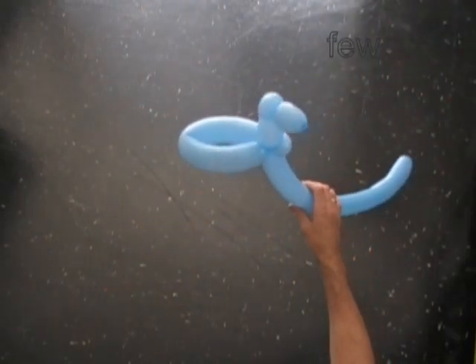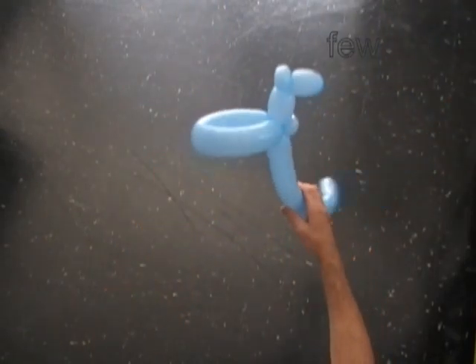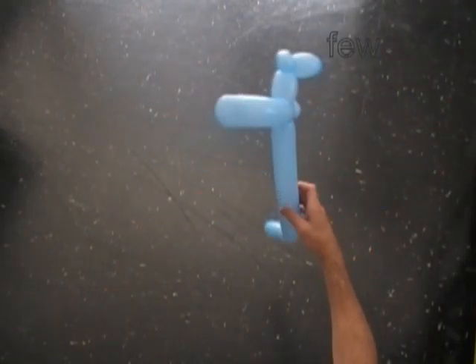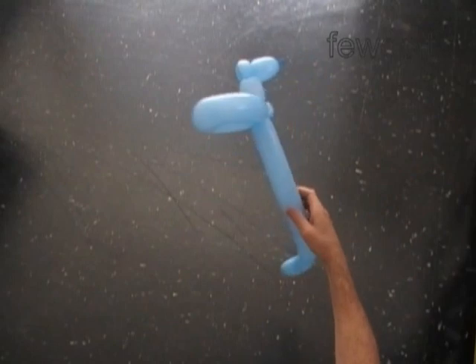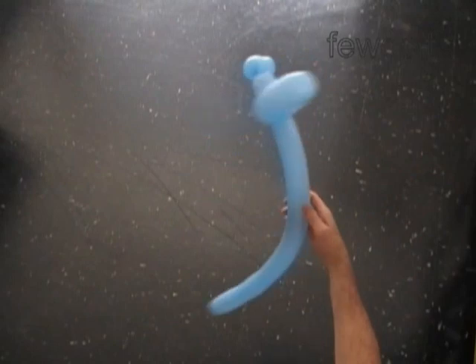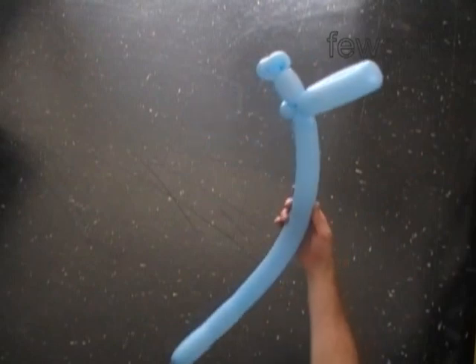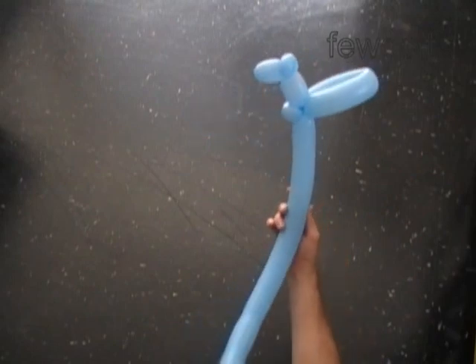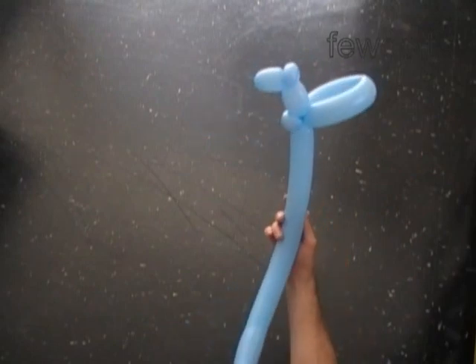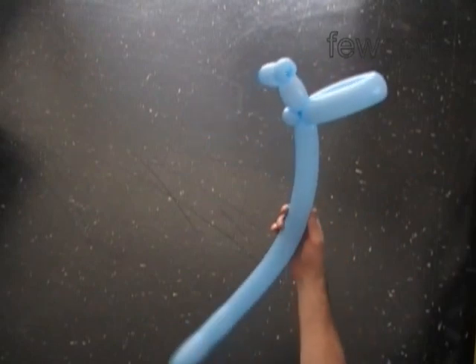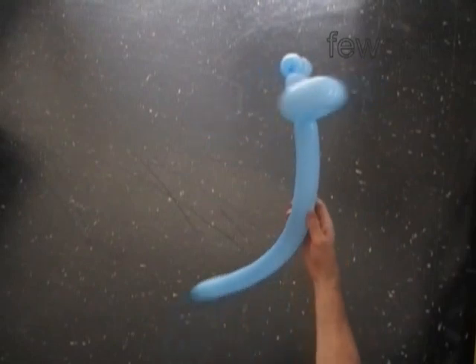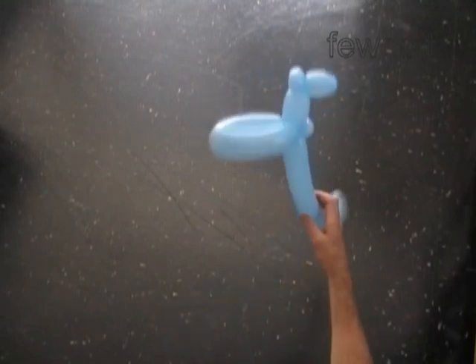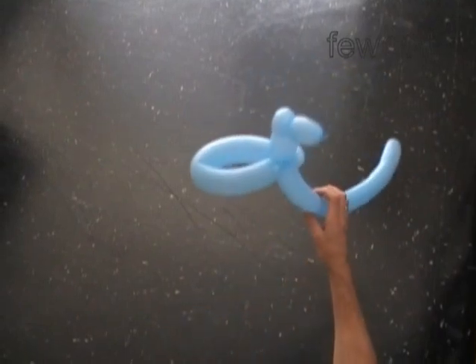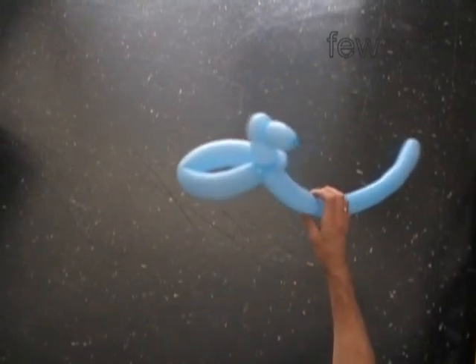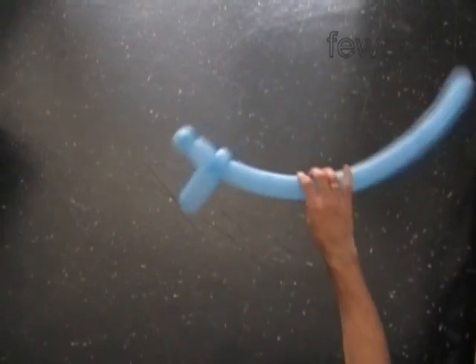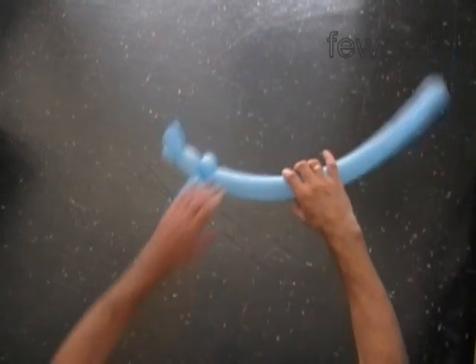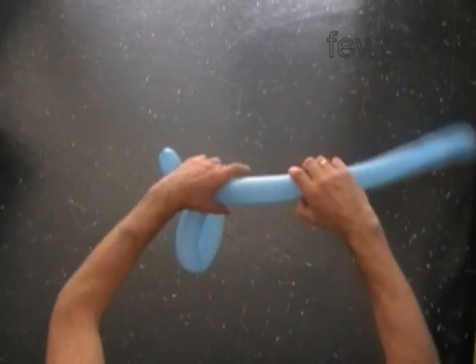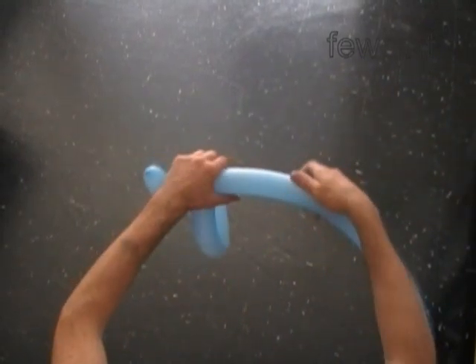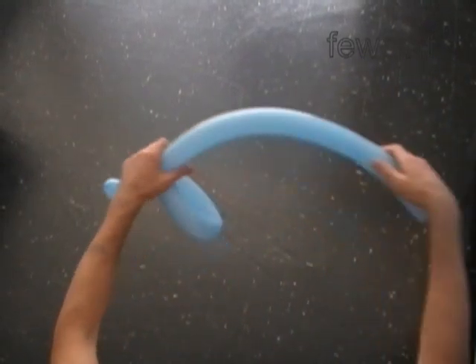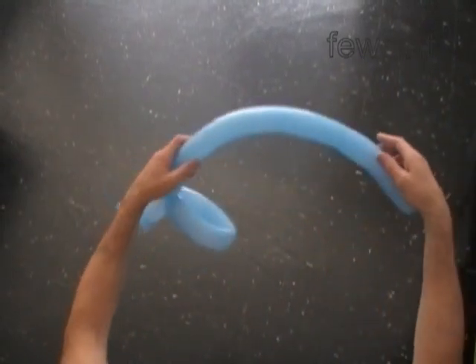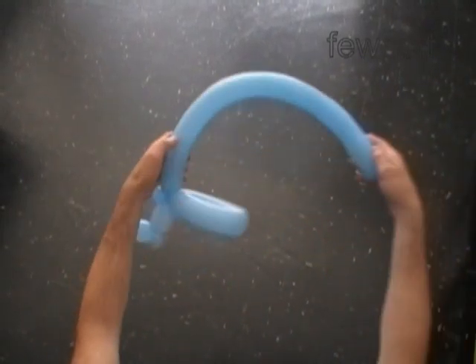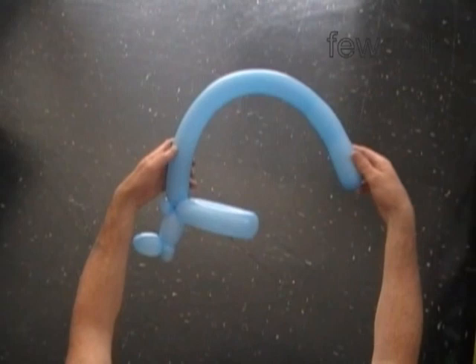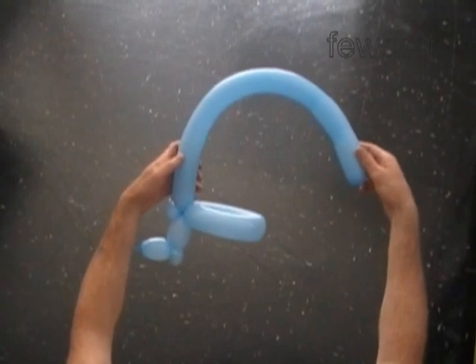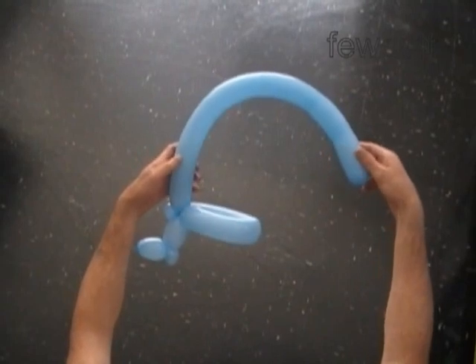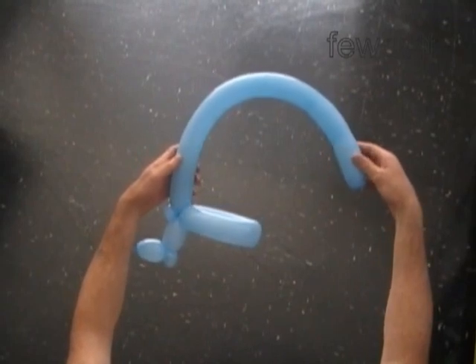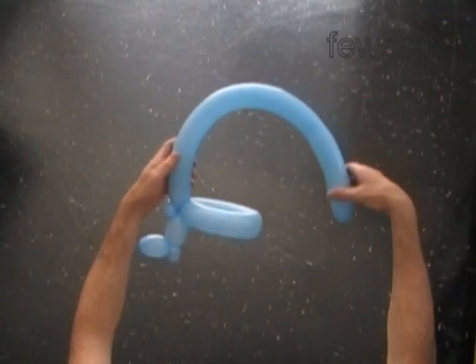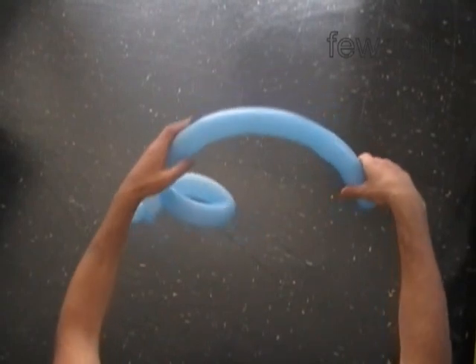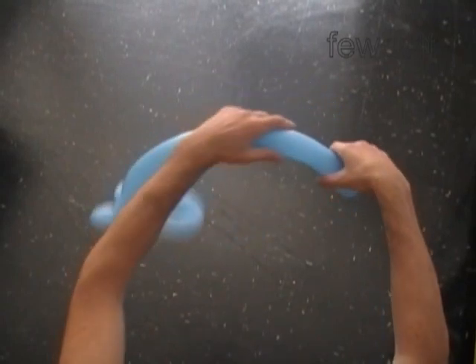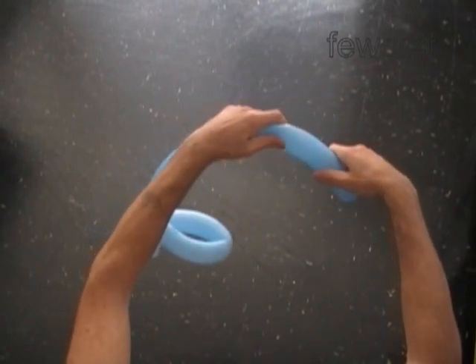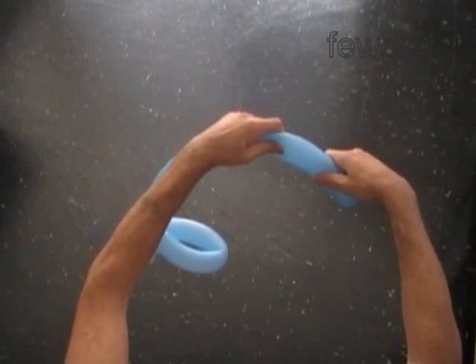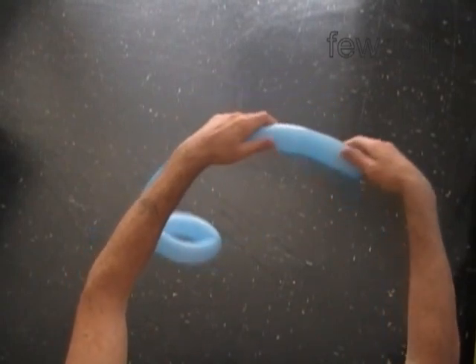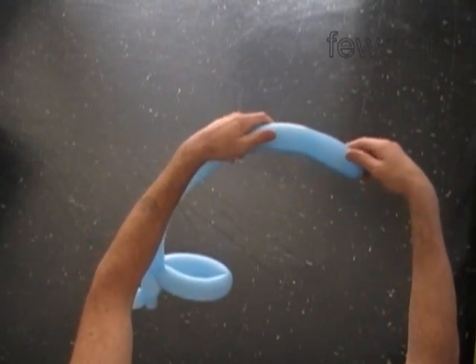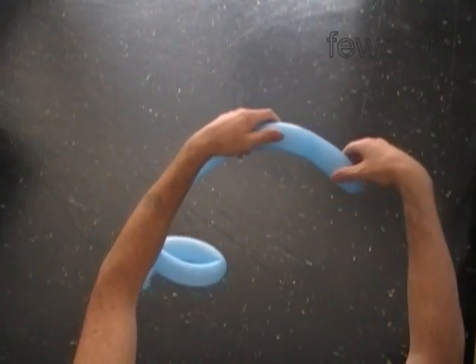The rest of the balloon is the sixth bubble. We have to roll the sixth bubble into a spiral, and then we will fix it inside of the fifth bubble.